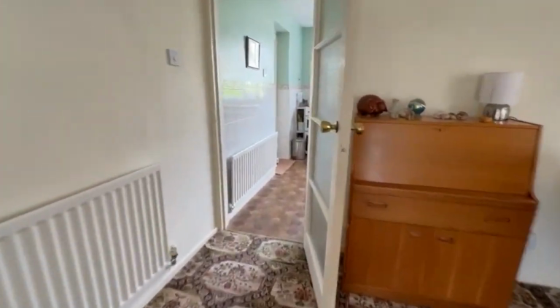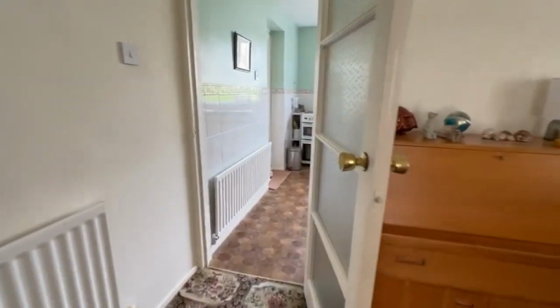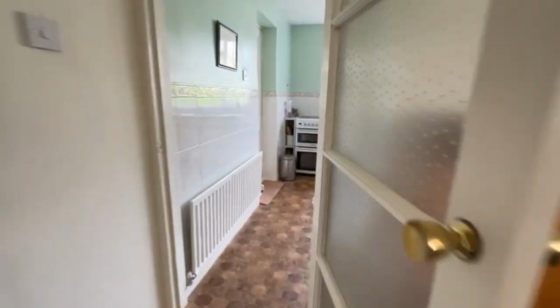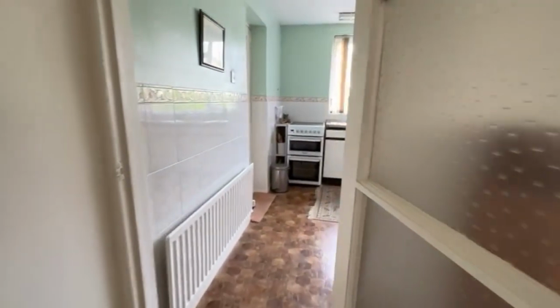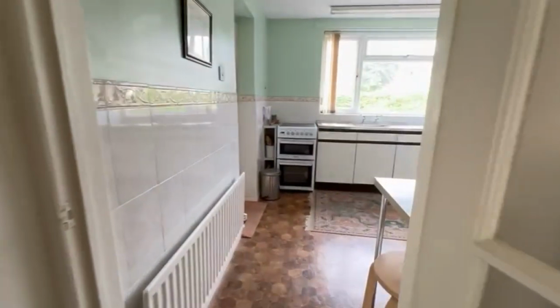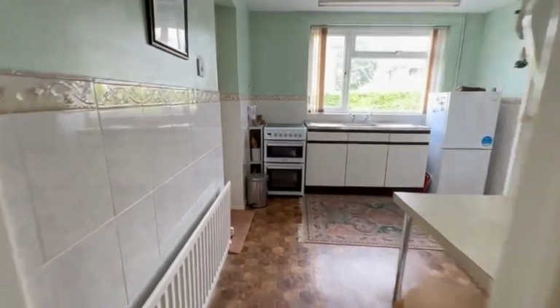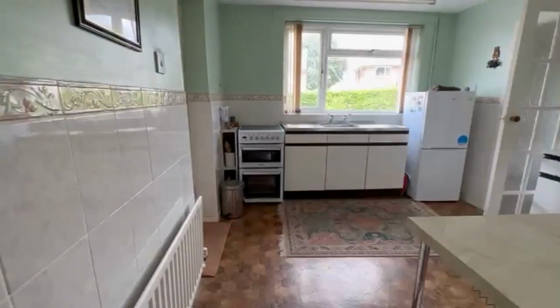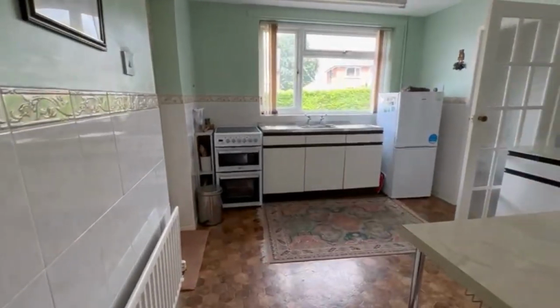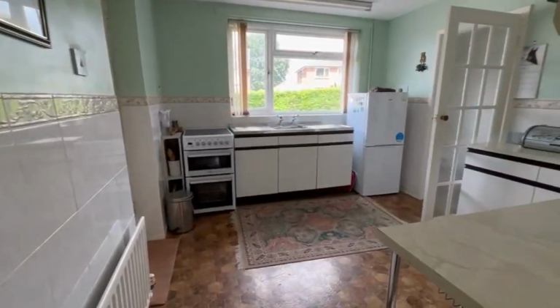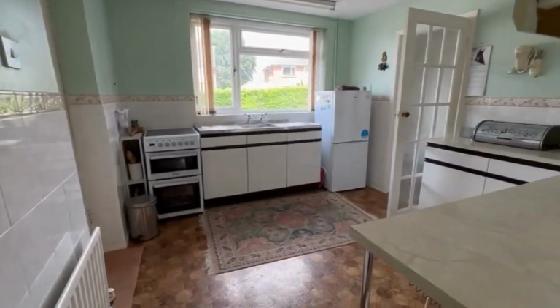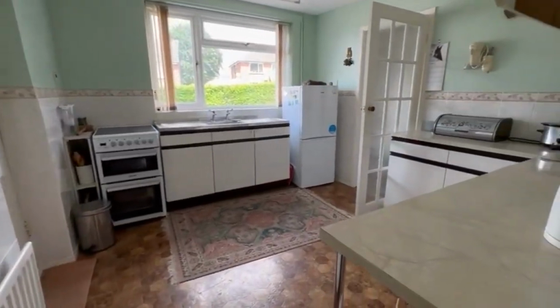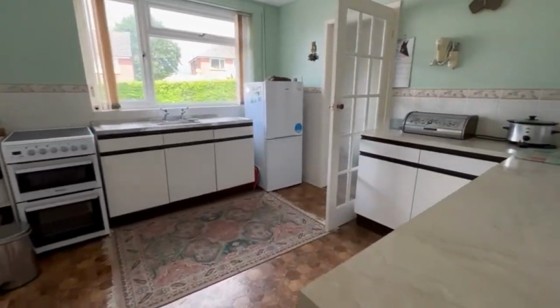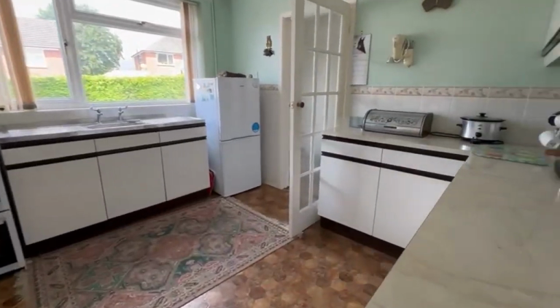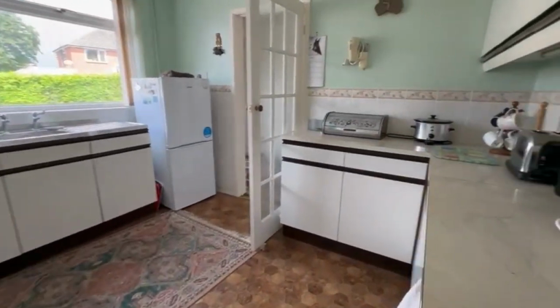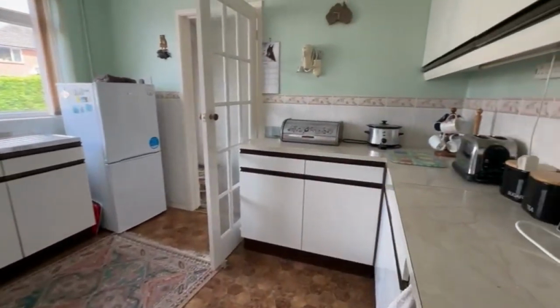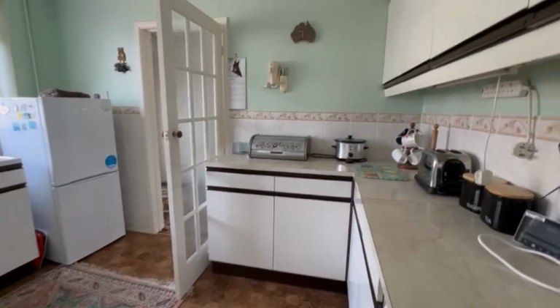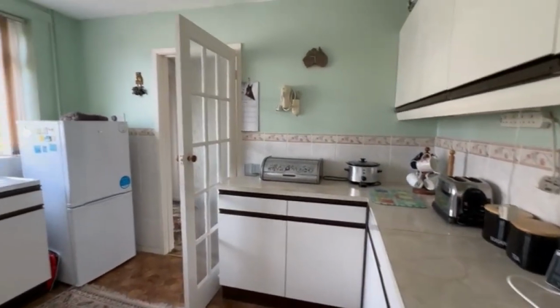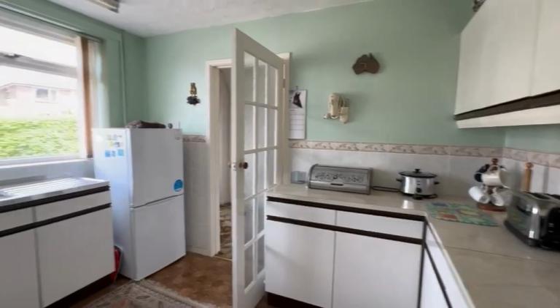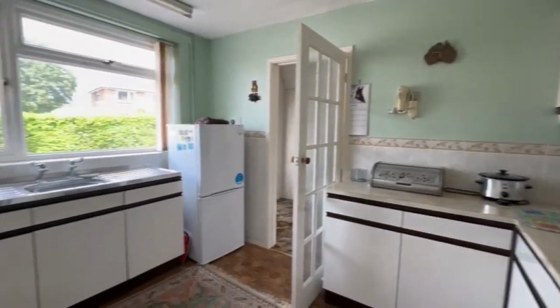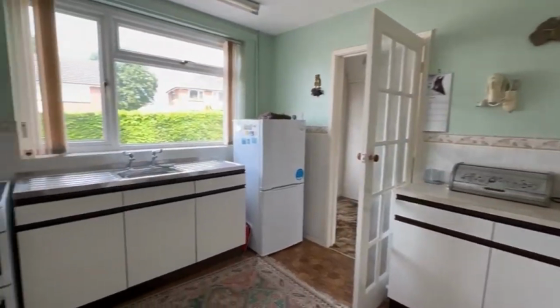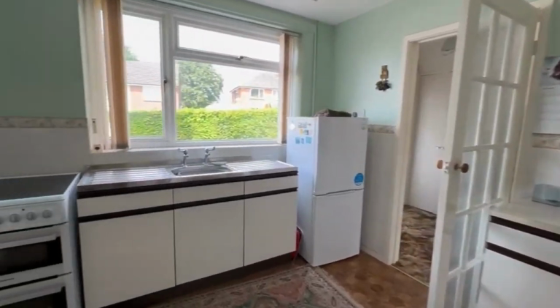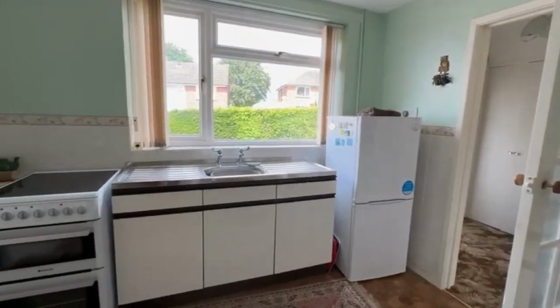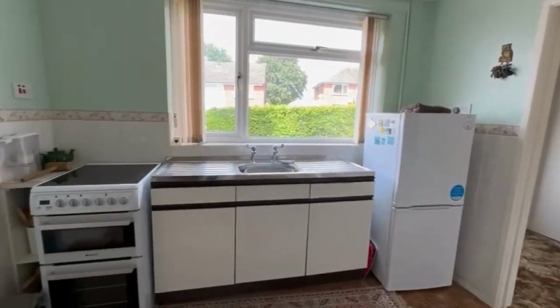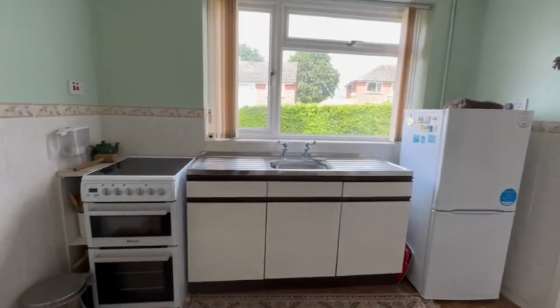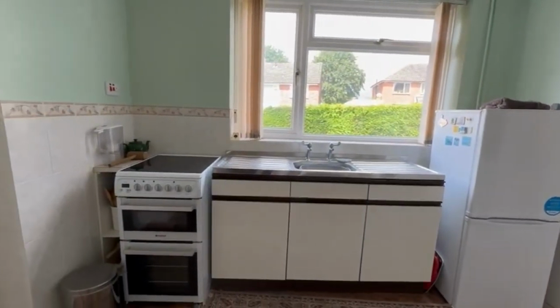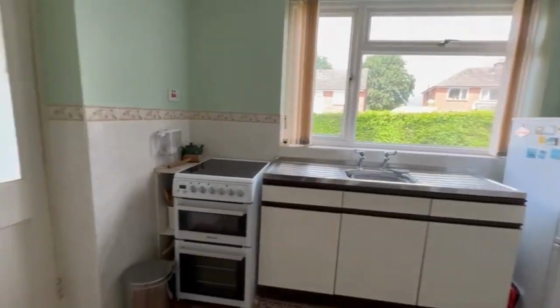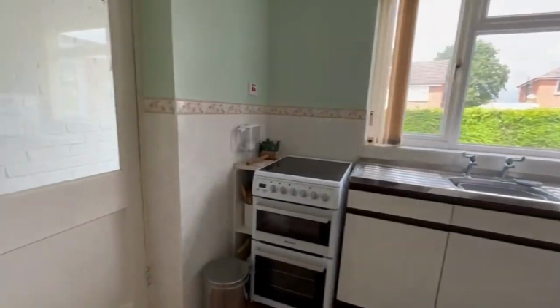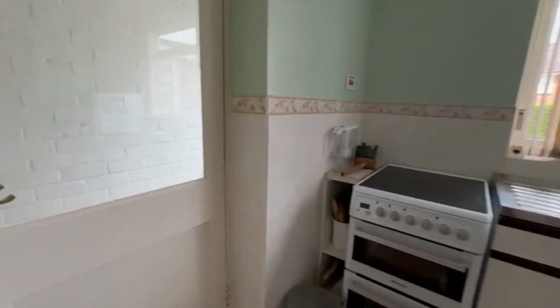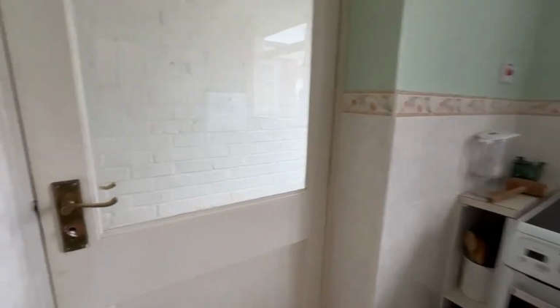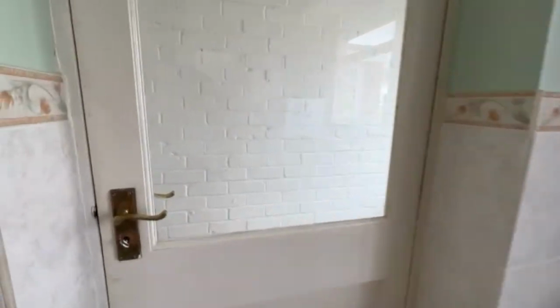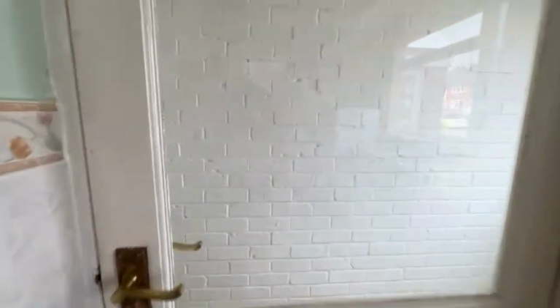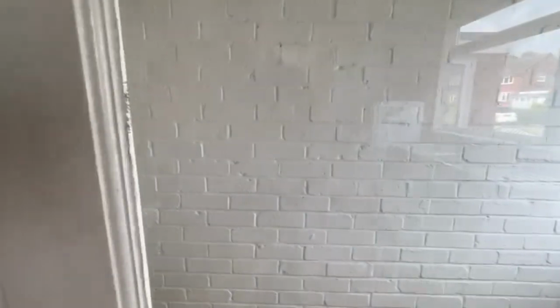Across the way we've then got the kitchen, which I think is fair to say, whilst functional, will probably require replacing.